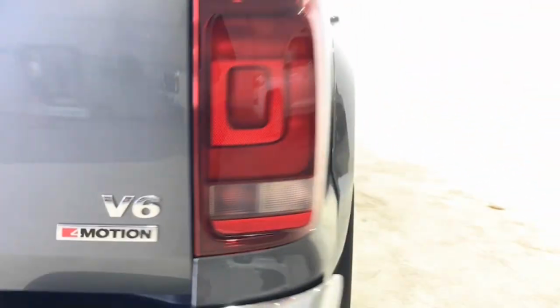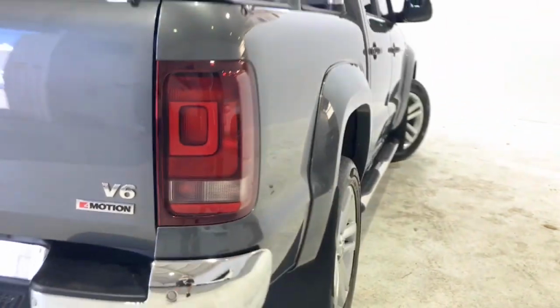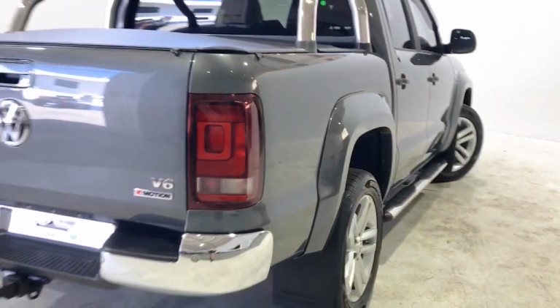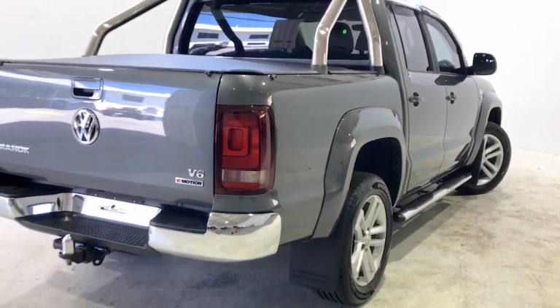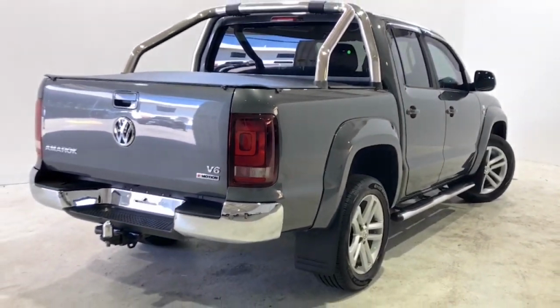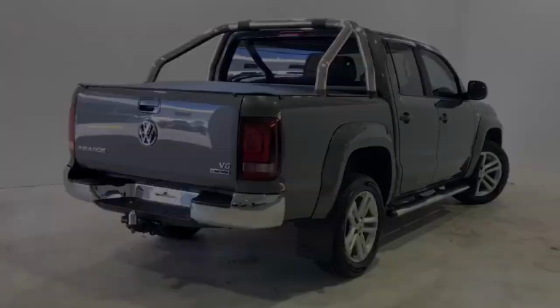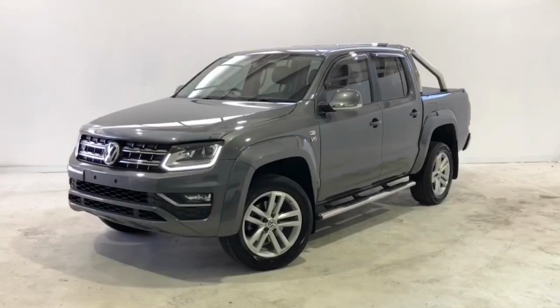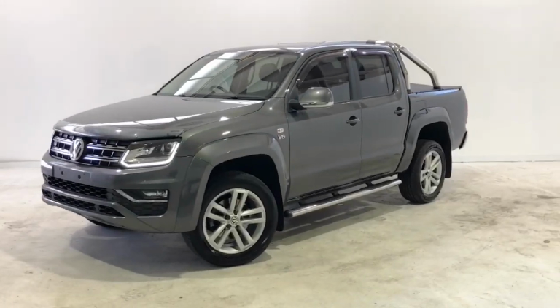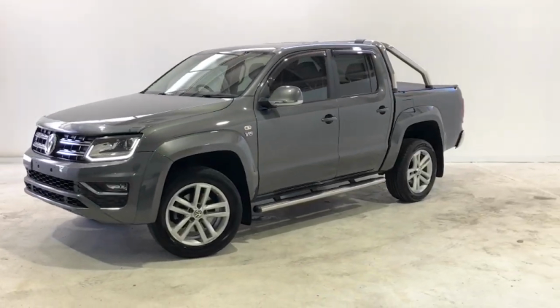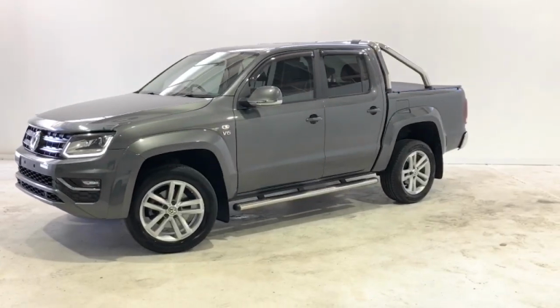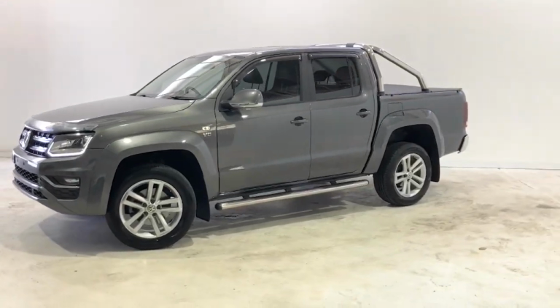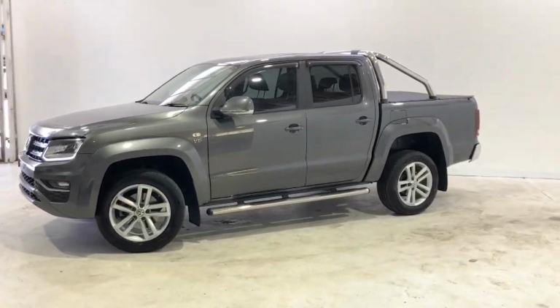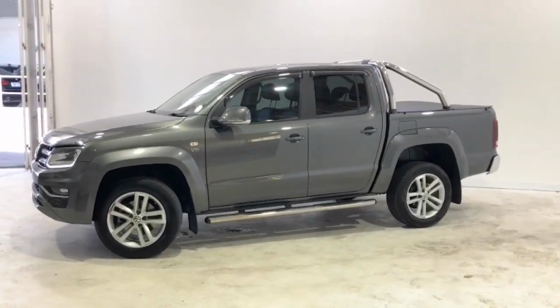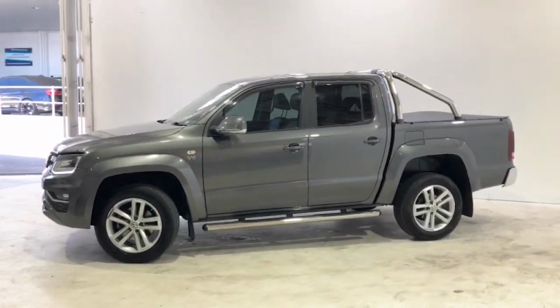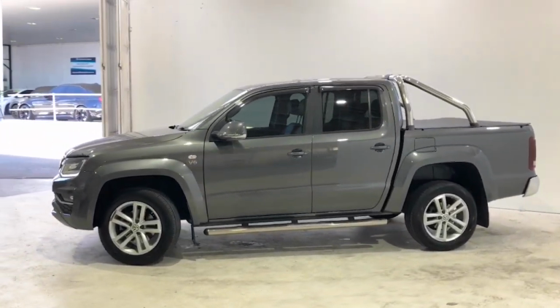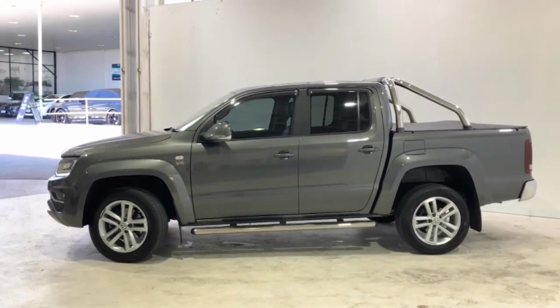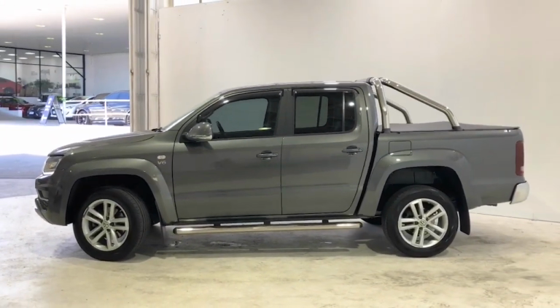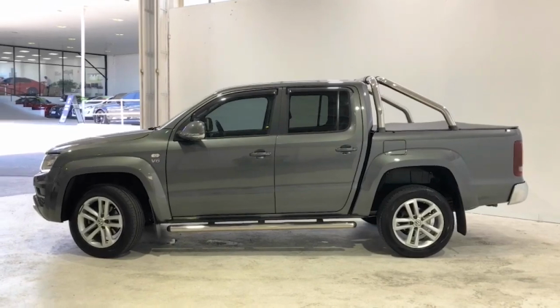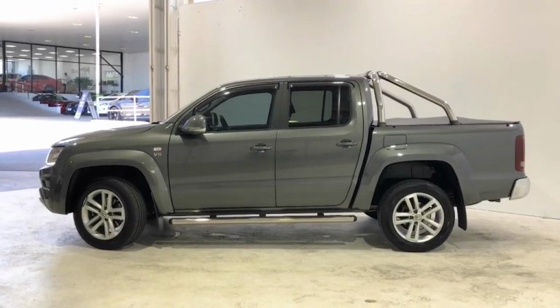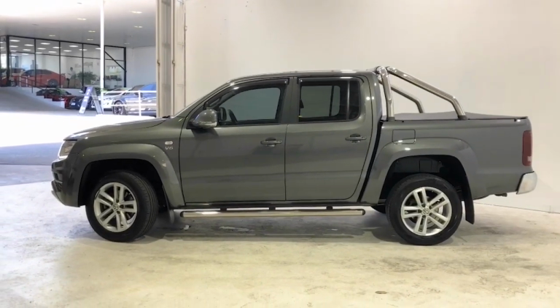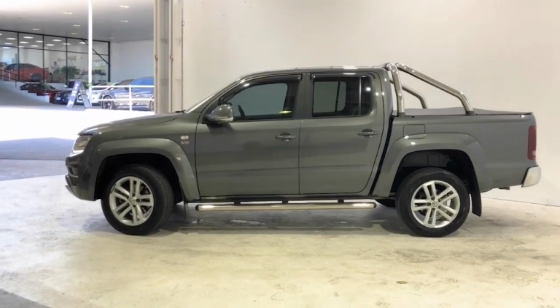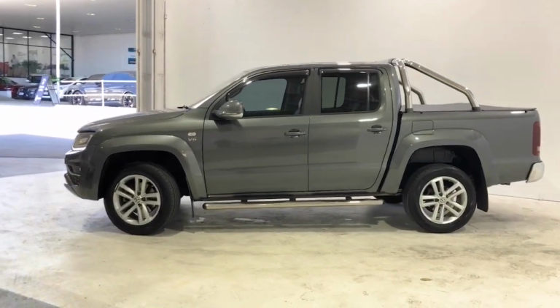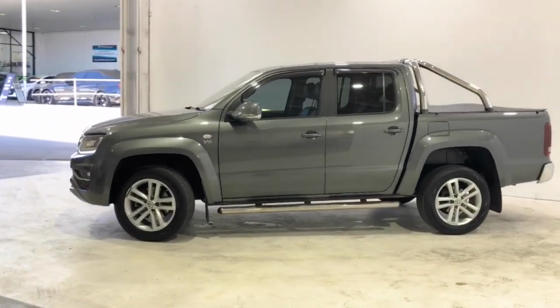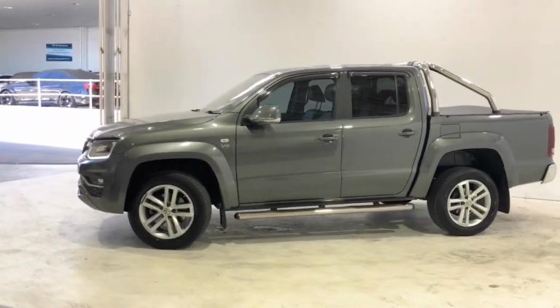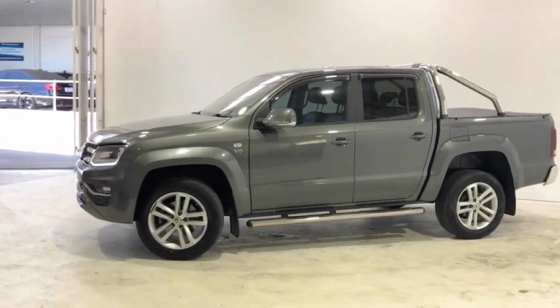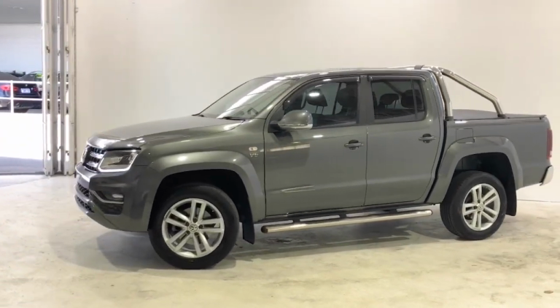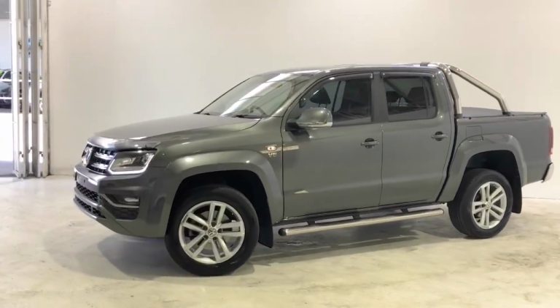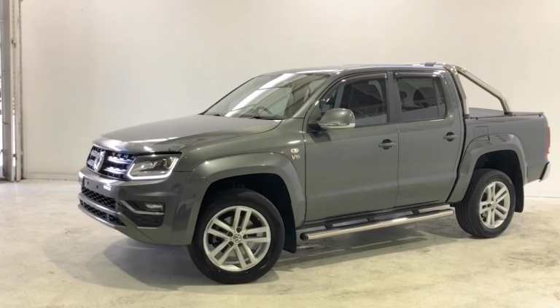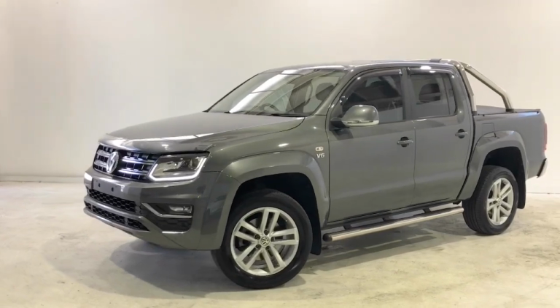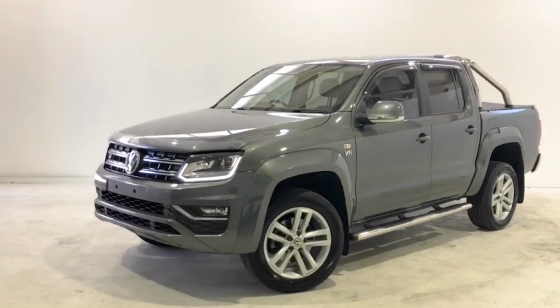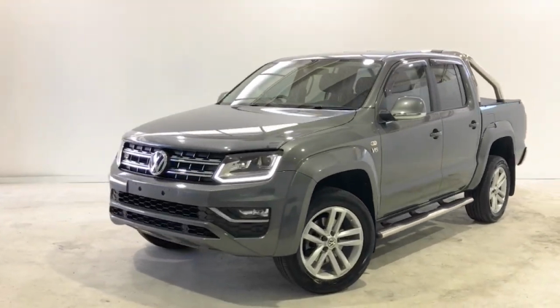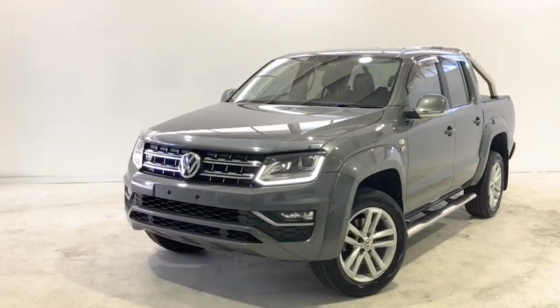Thanks for watching and we hope you found our video informative. We offer same-day finance approval and extended warranty options. We also offer contactless purchasing and provide Australia-wide delivery.